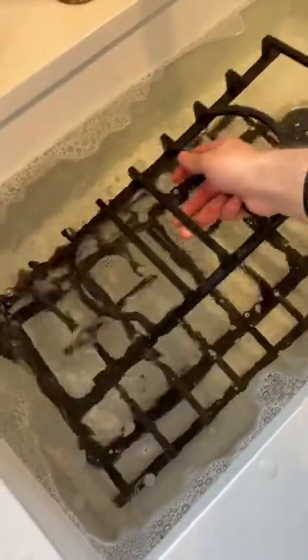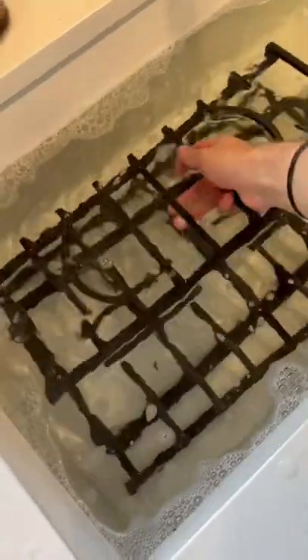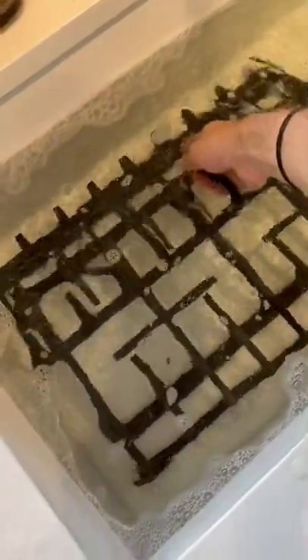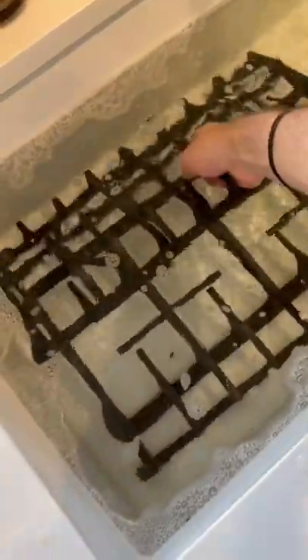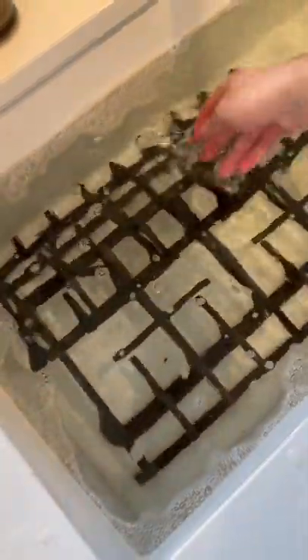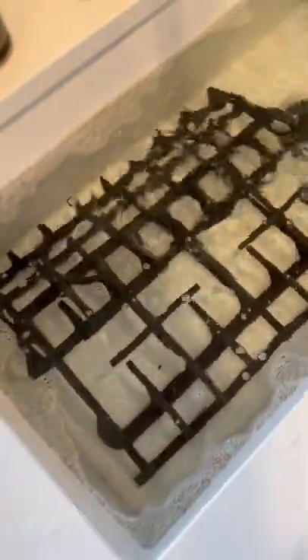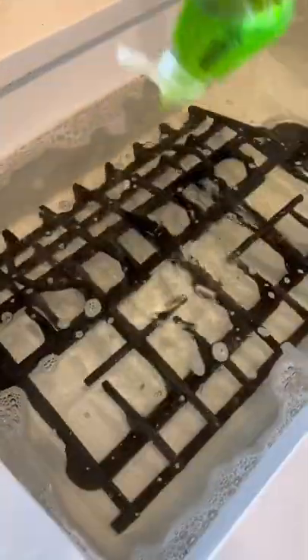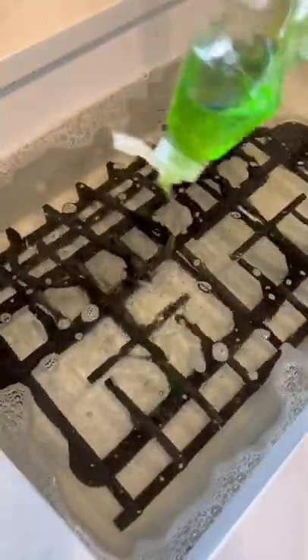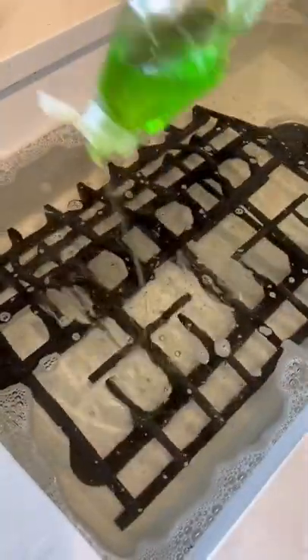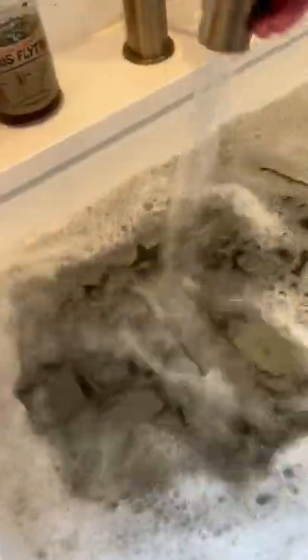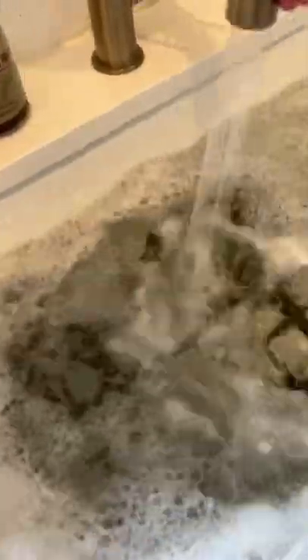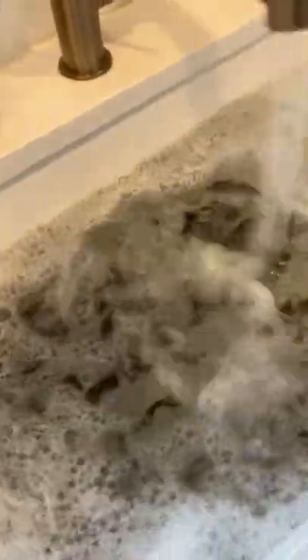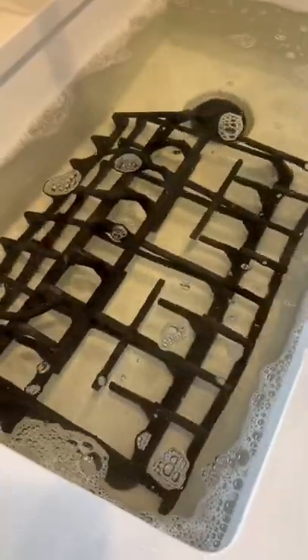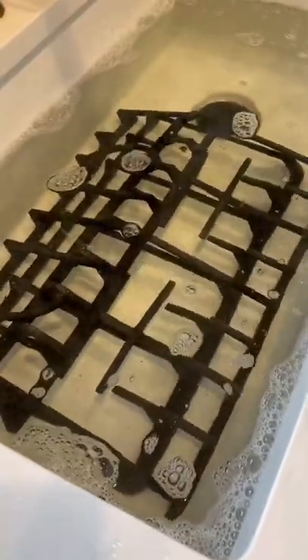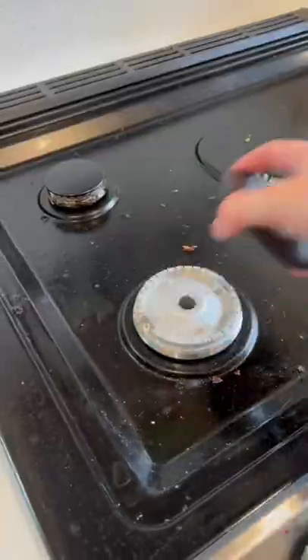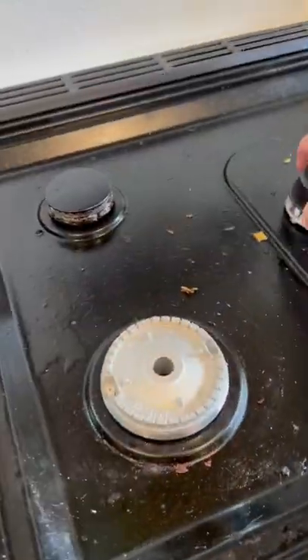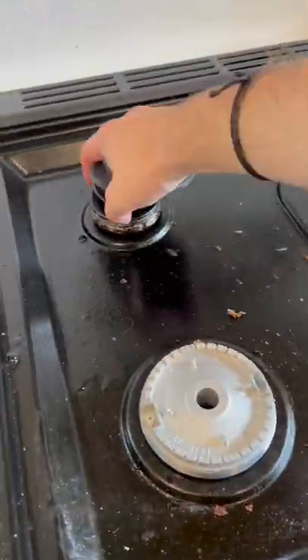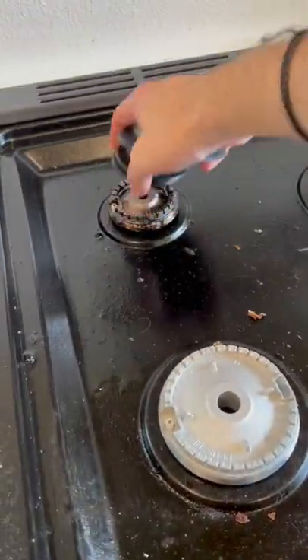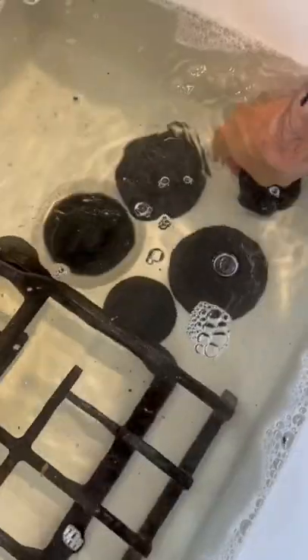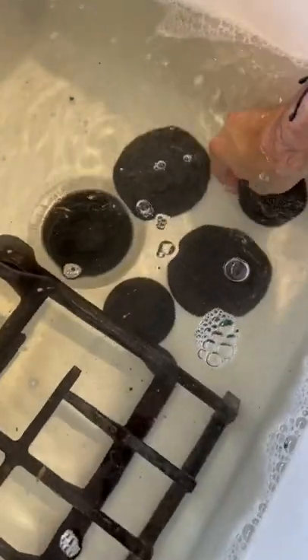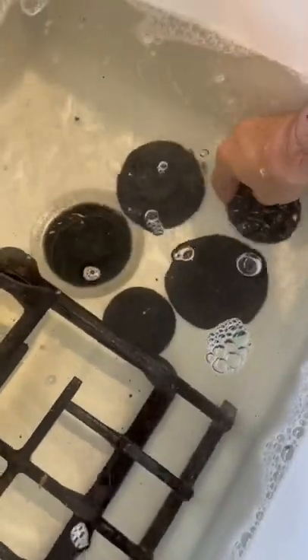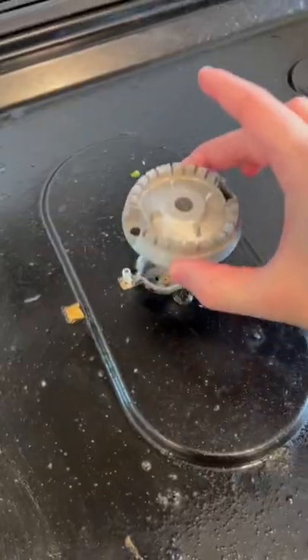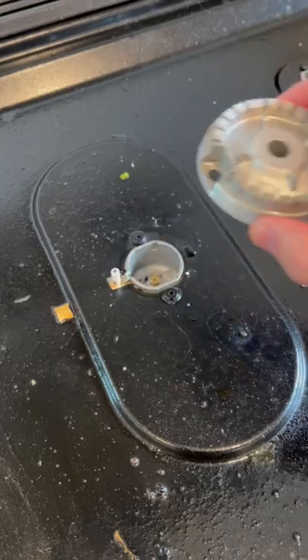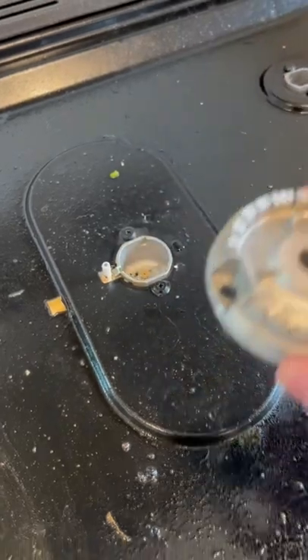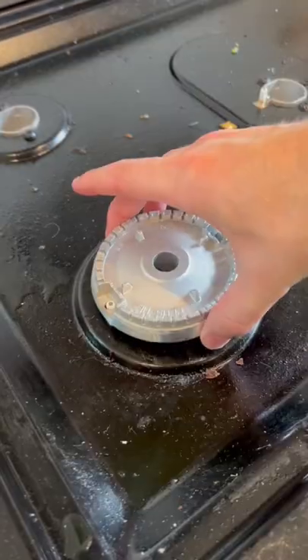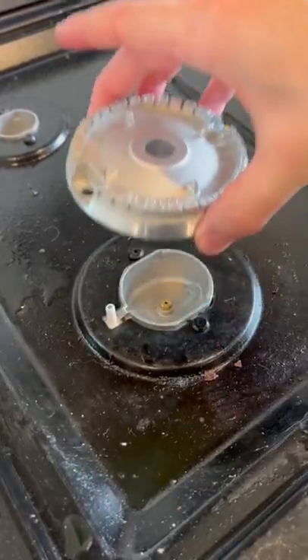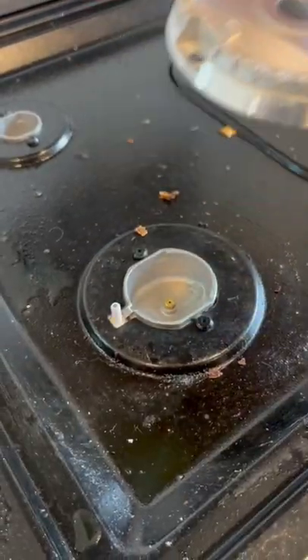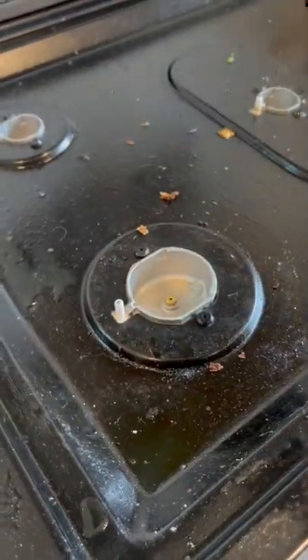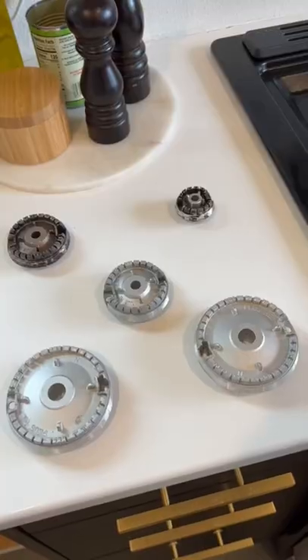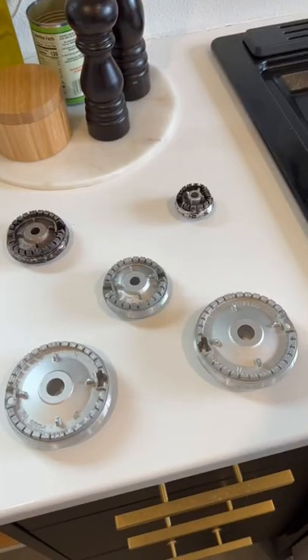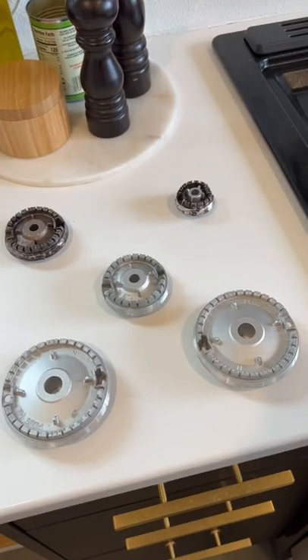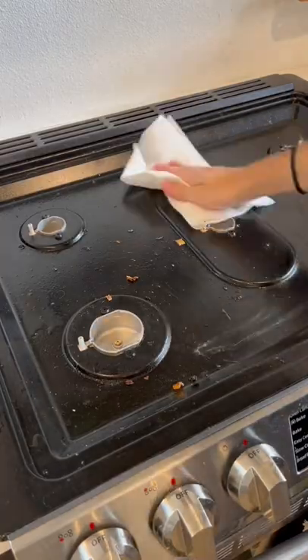First, grab any removable grates from the stovetop and submerge them in soapy water, letting them soak for at least 20 minutes. Then grab your burner caps and do the same. Next, if your stove is really dirty, you can remove the burners too. I keep their layout on the counter so I don't forget.